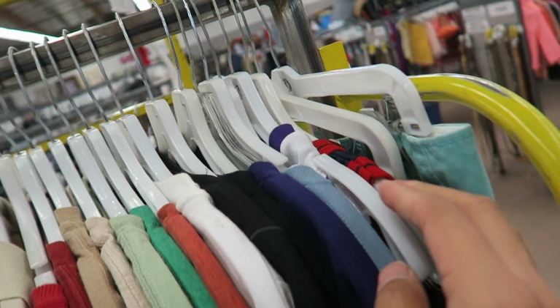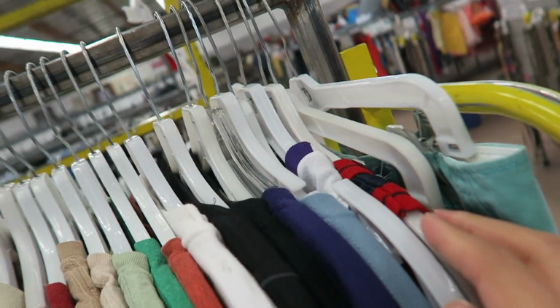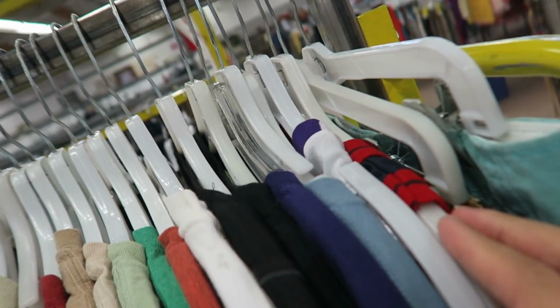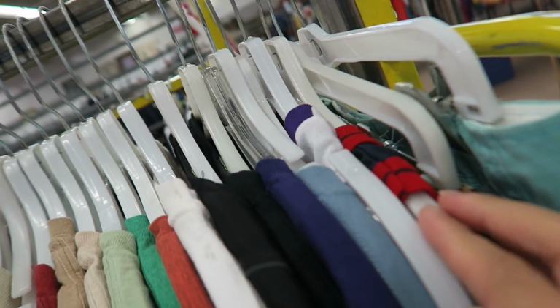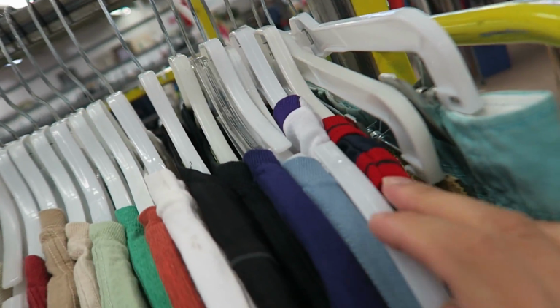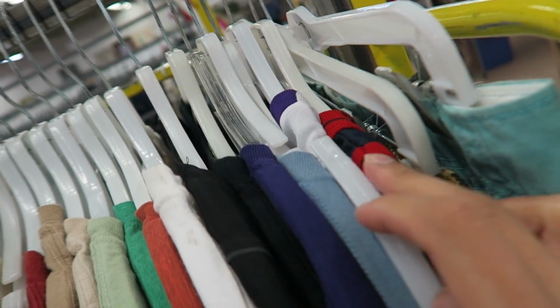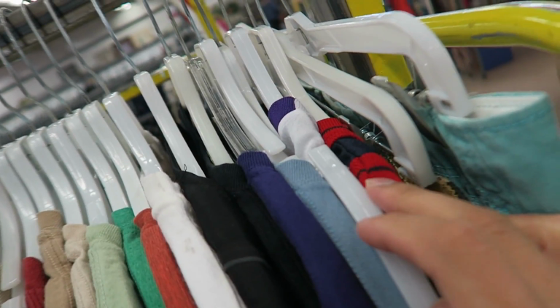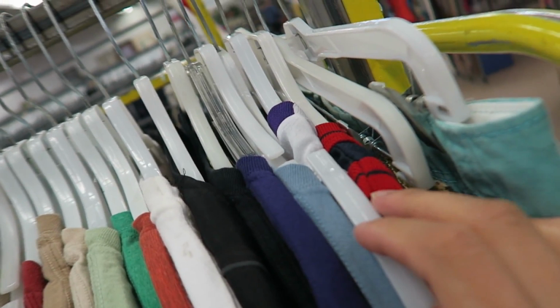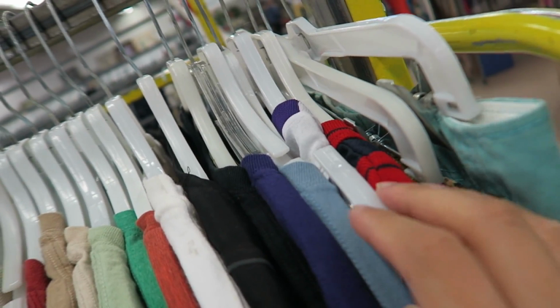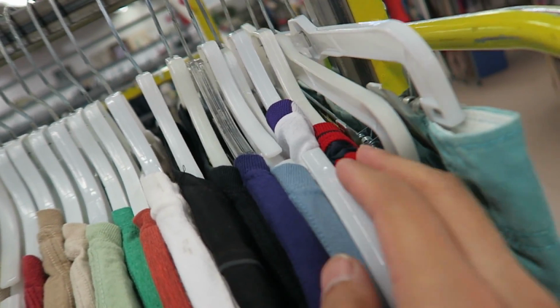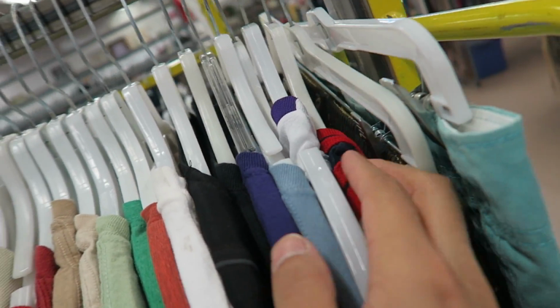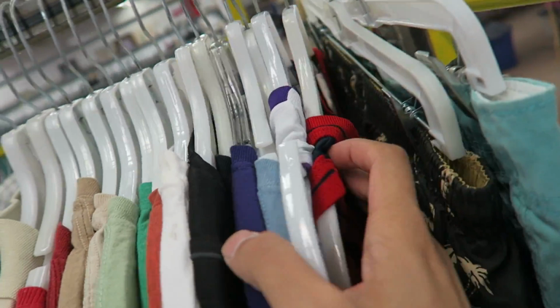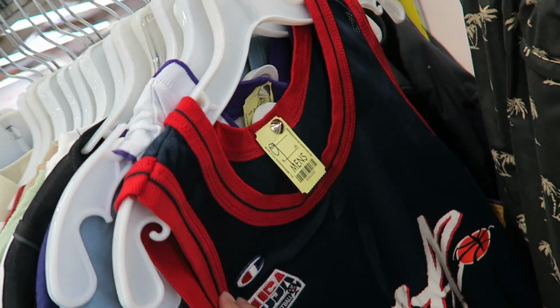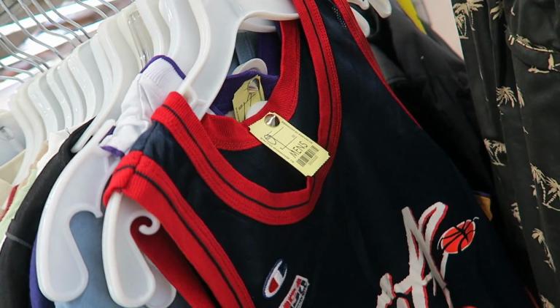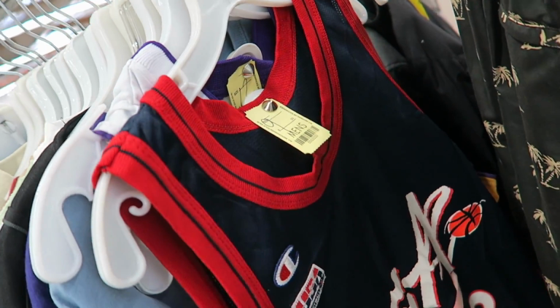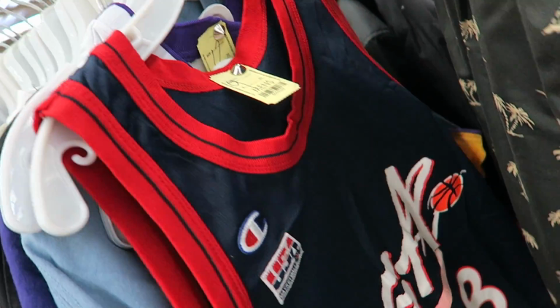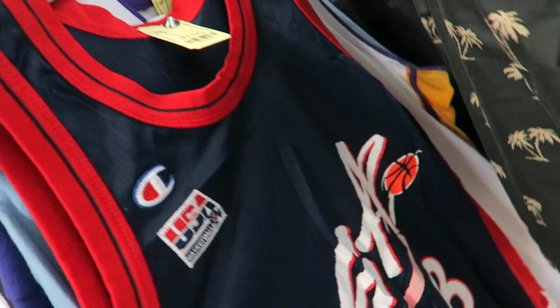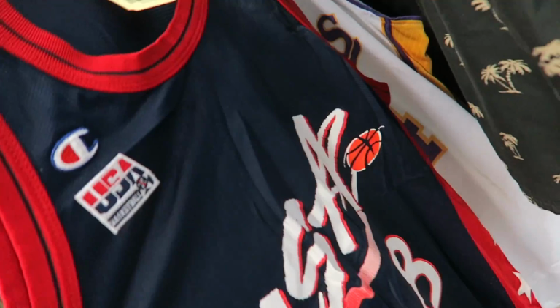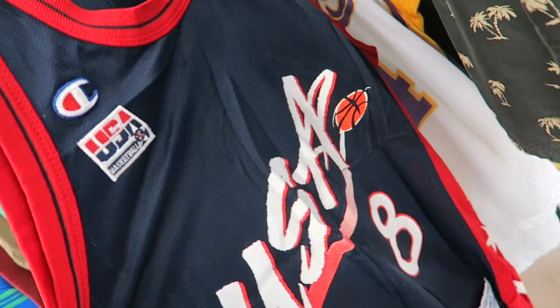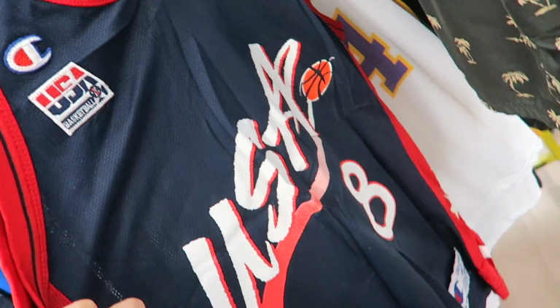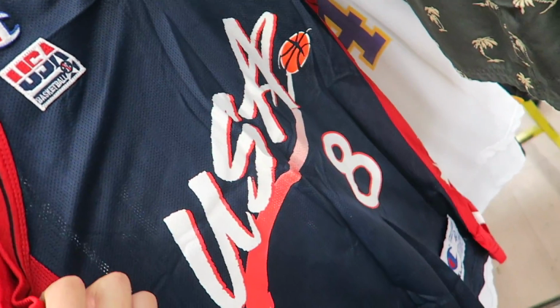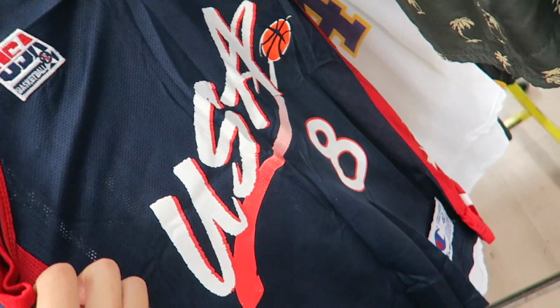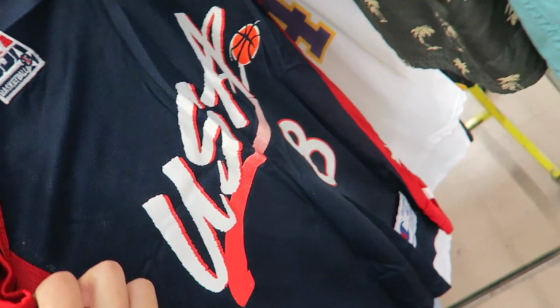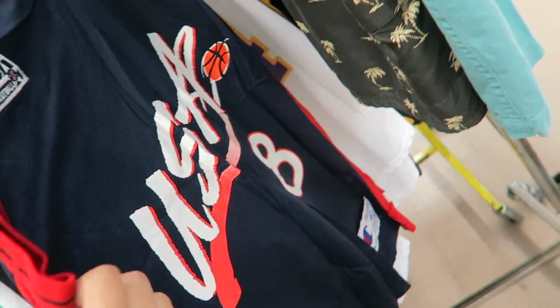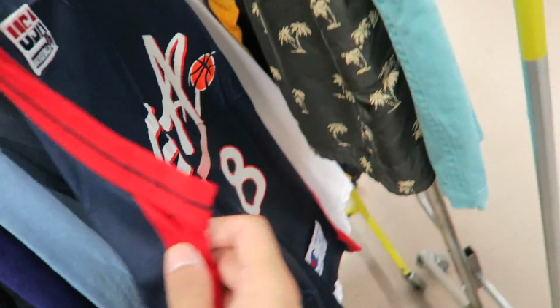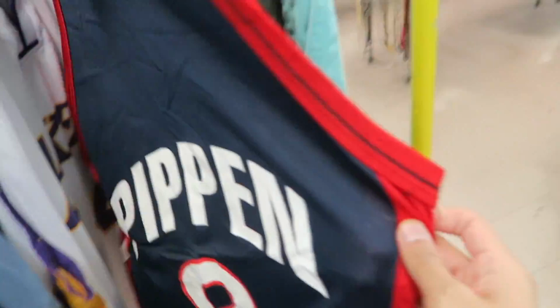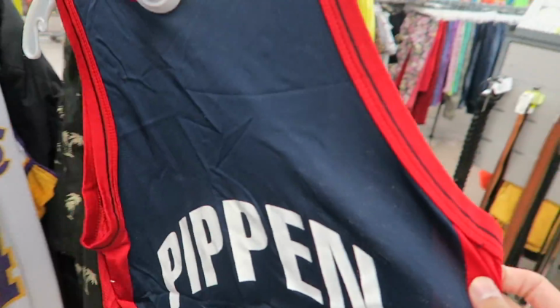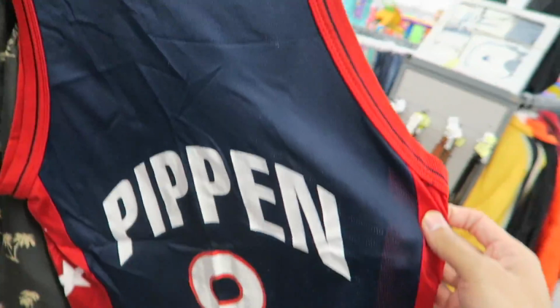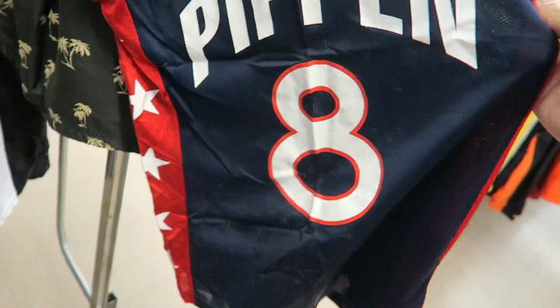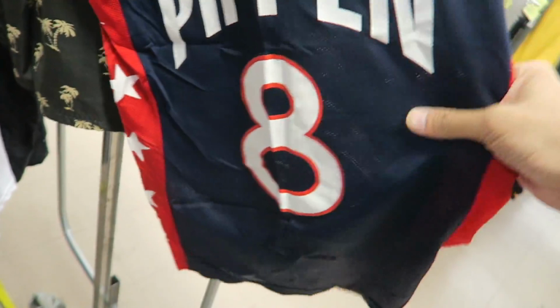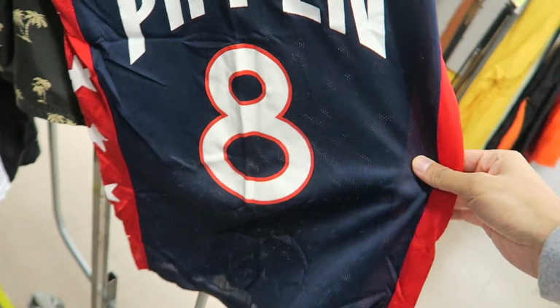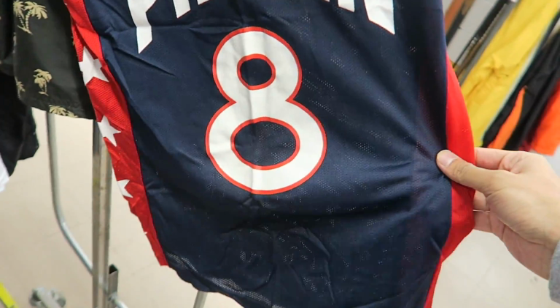Look at that — looks like a Champion. Number eight, you already know — Scotty Pippen. Let's go.